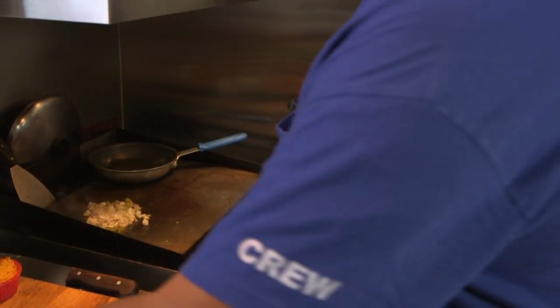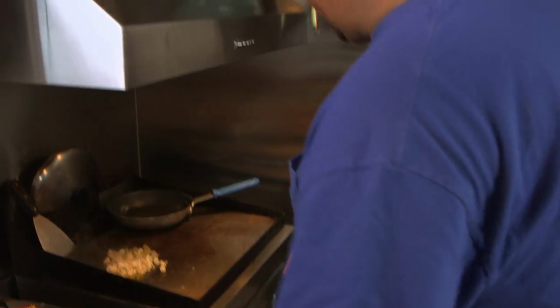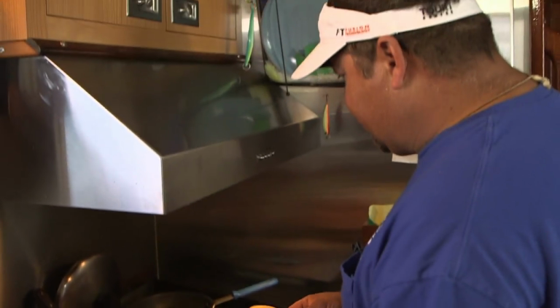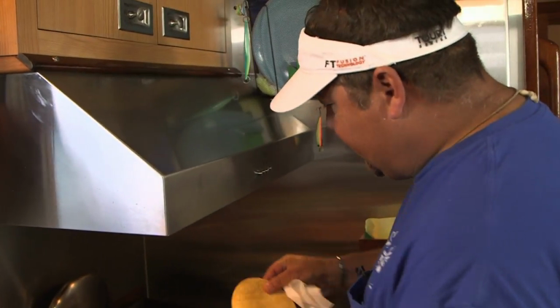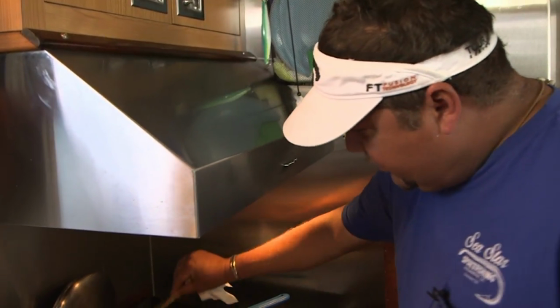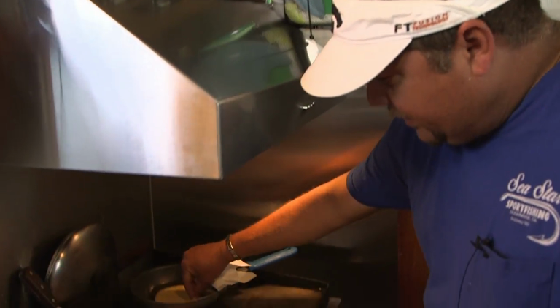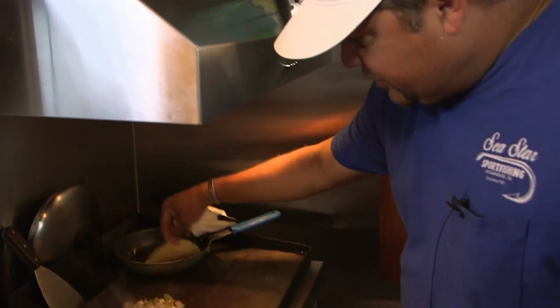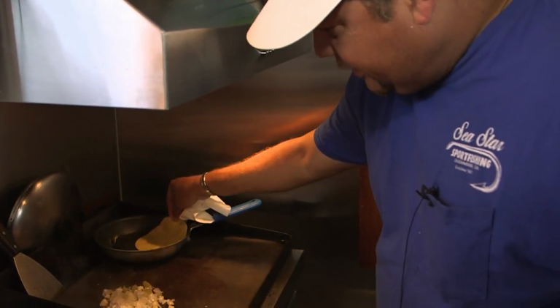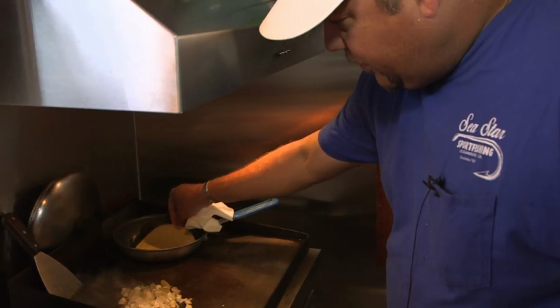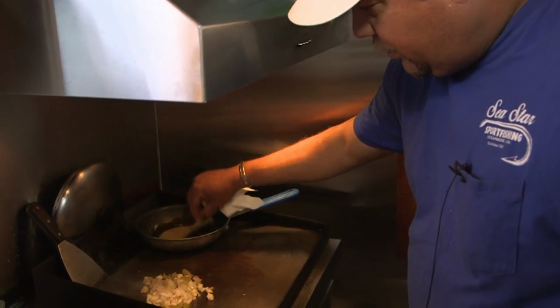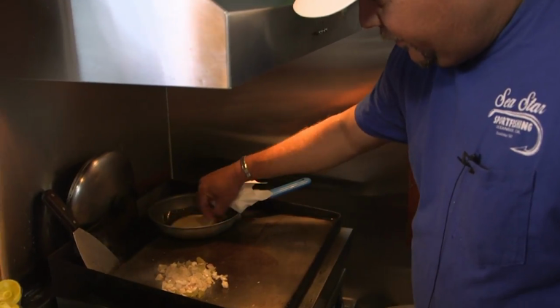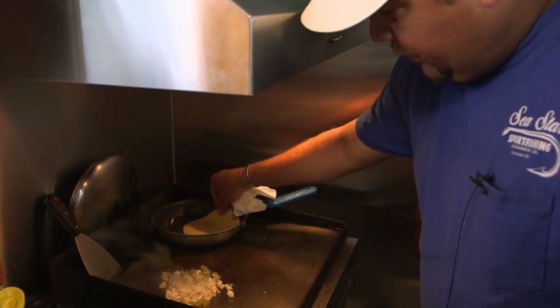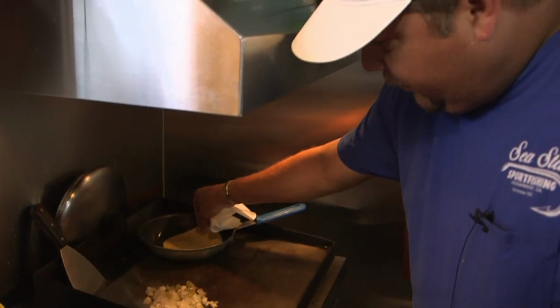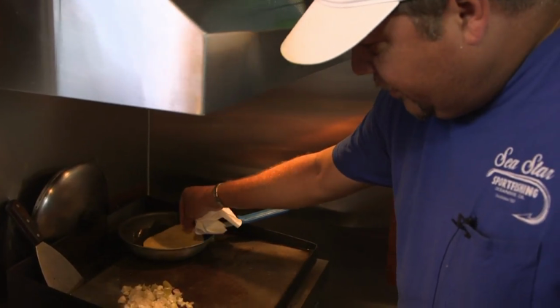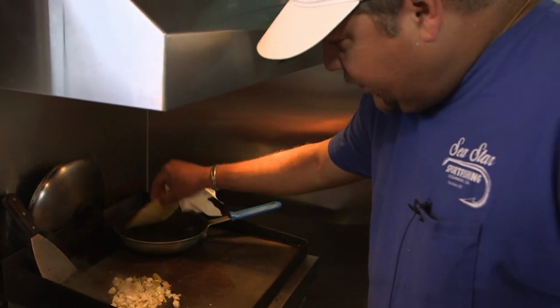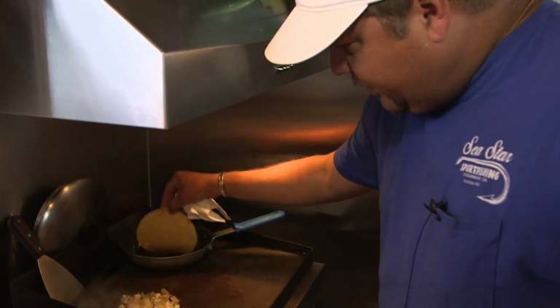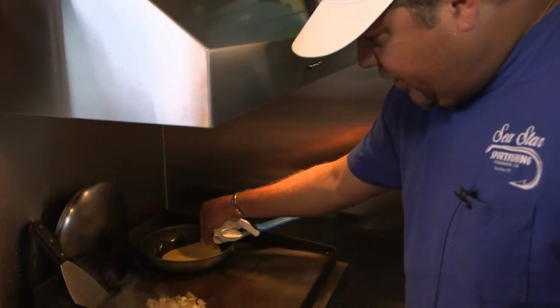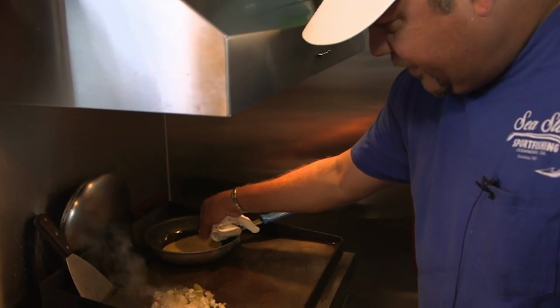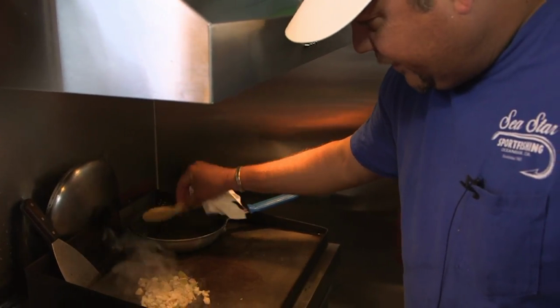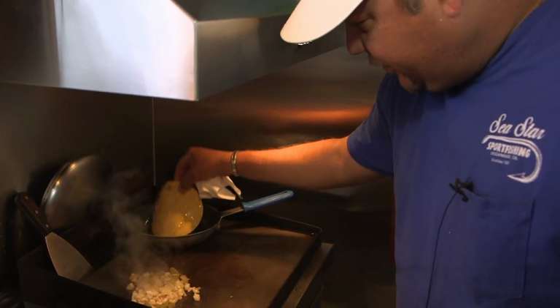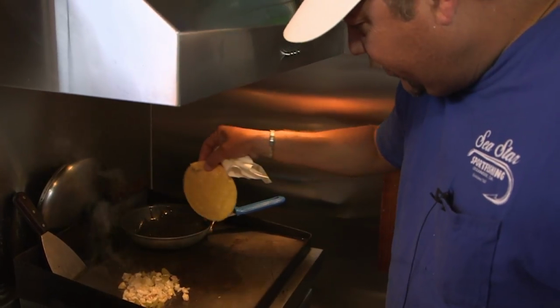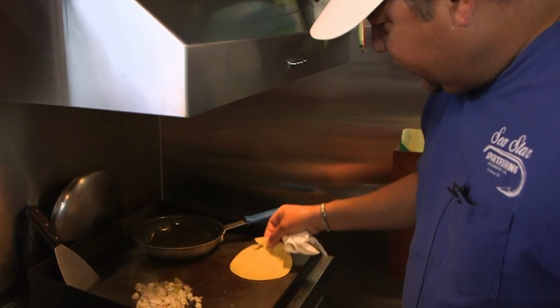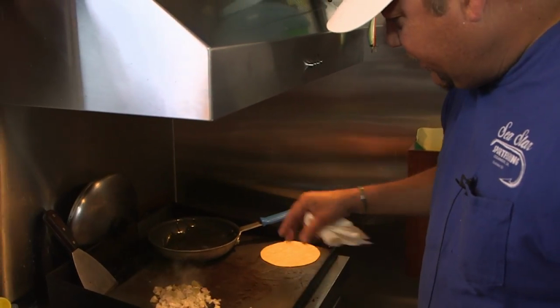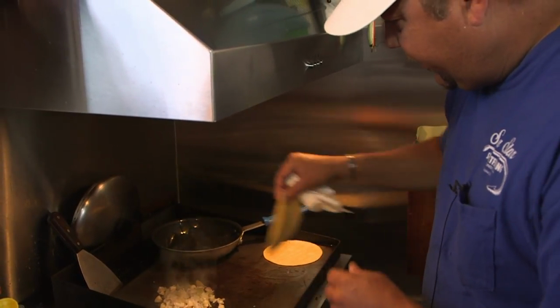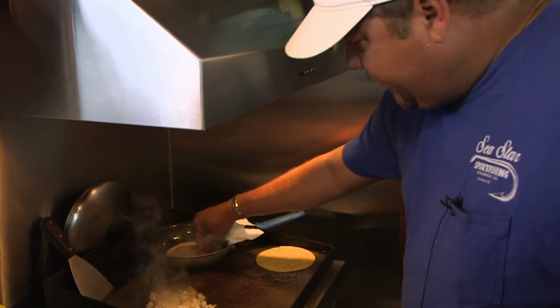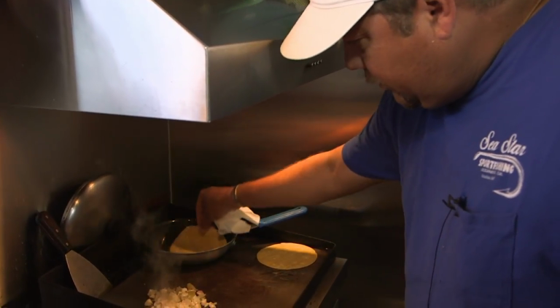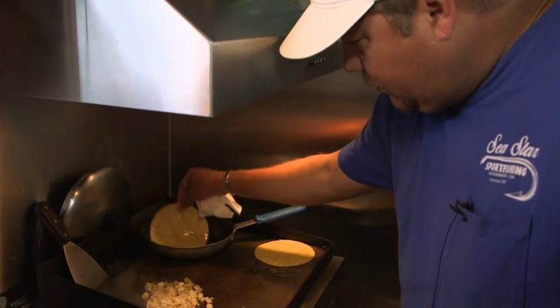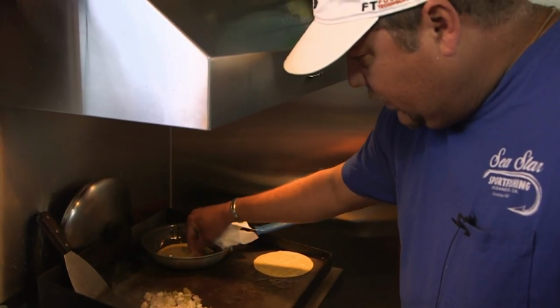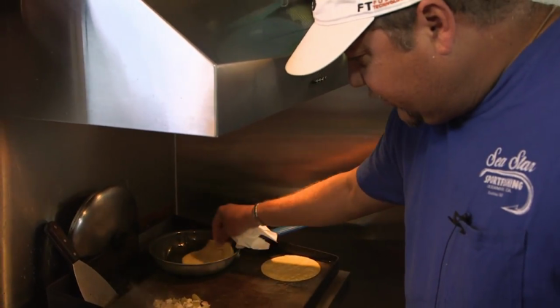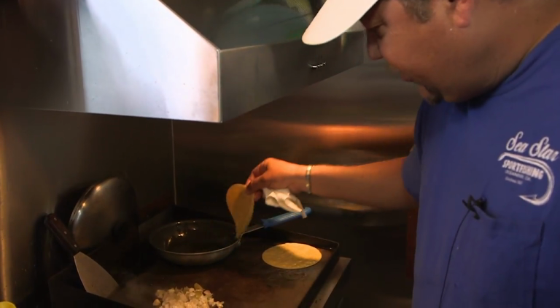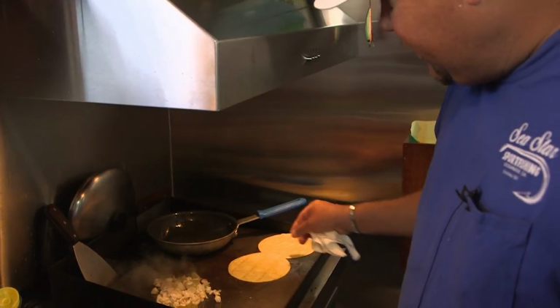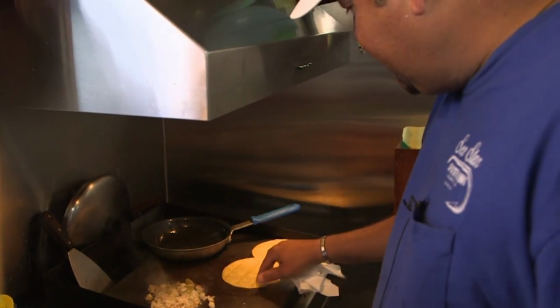We'll start with these tortillas and you just kind of want to soak them in a little bit of oil. If you do it in a pan, you just go like this back and forth. On the grill, you can just lay them on here. You just kind of soften them up a little bit.